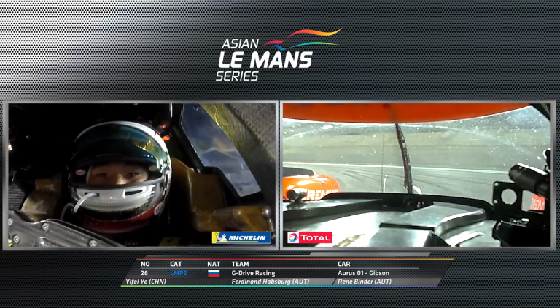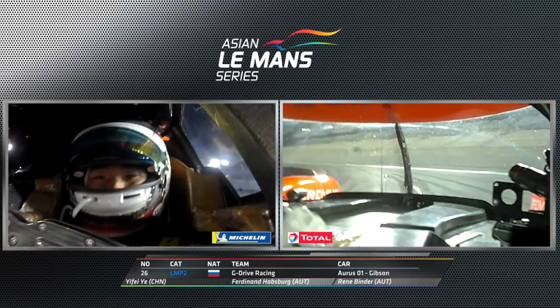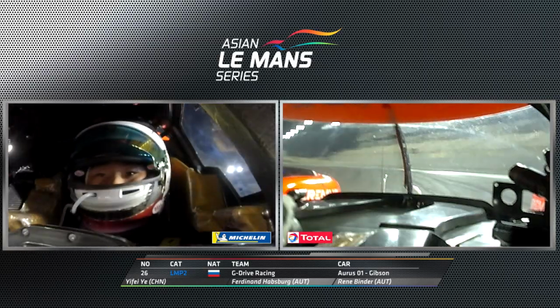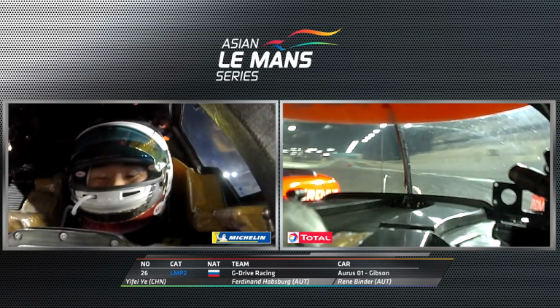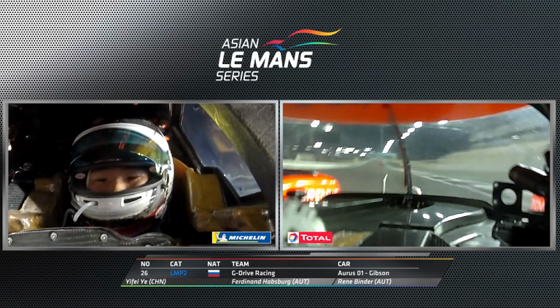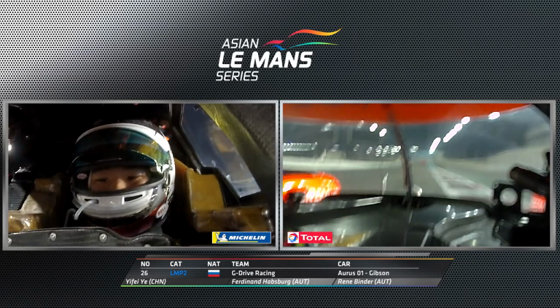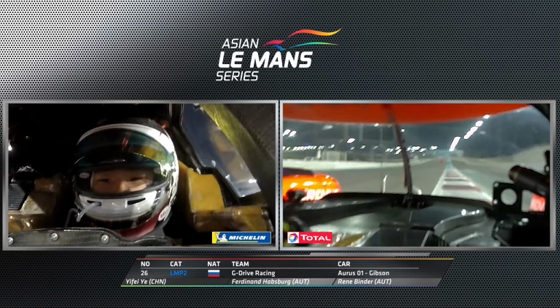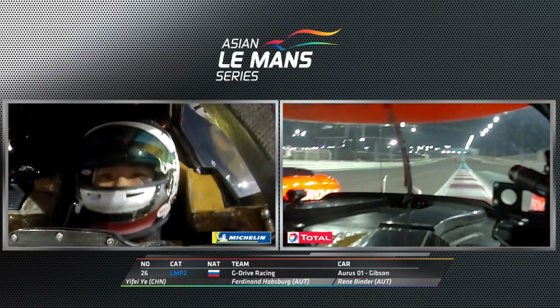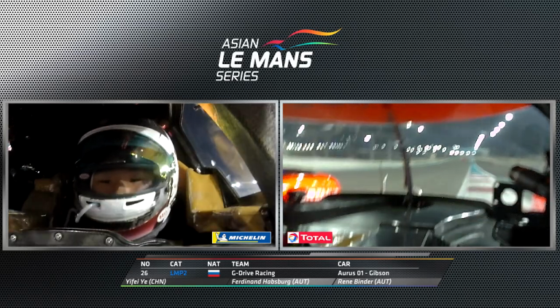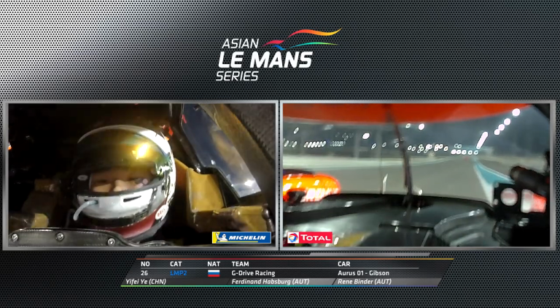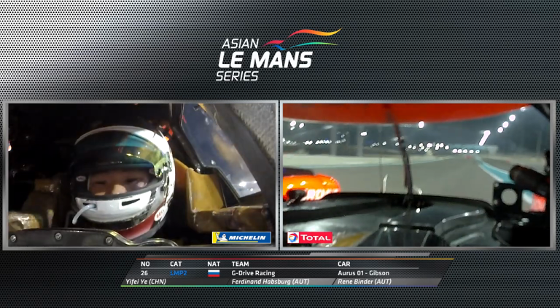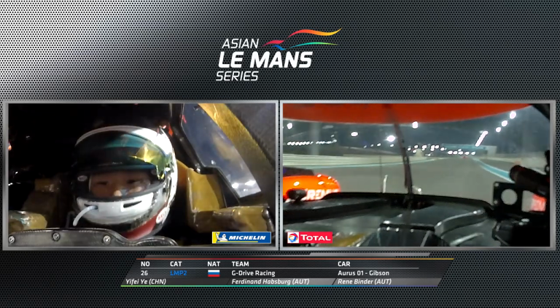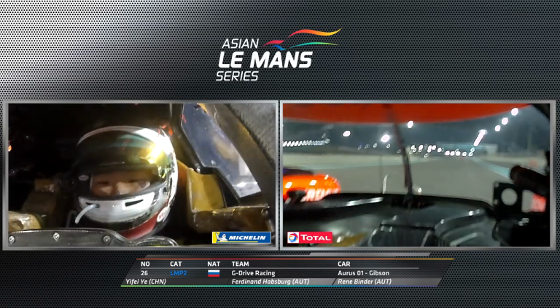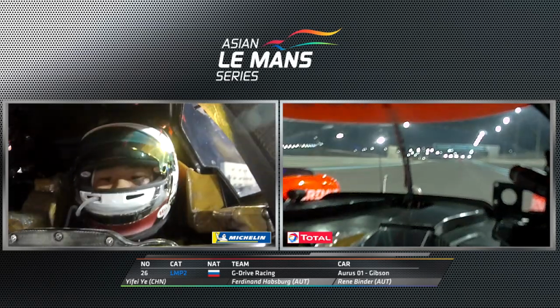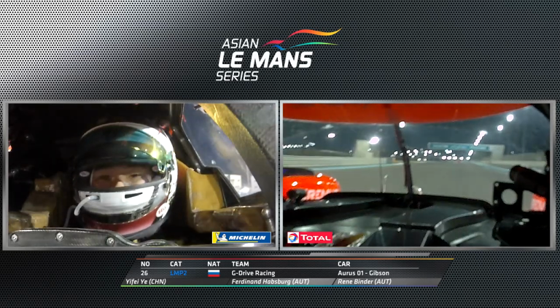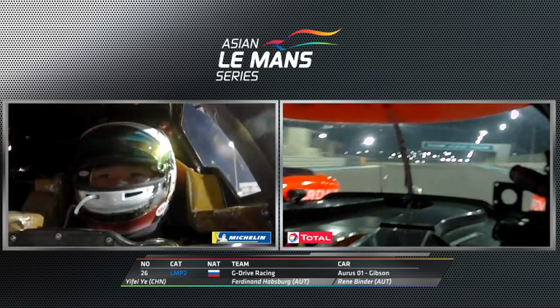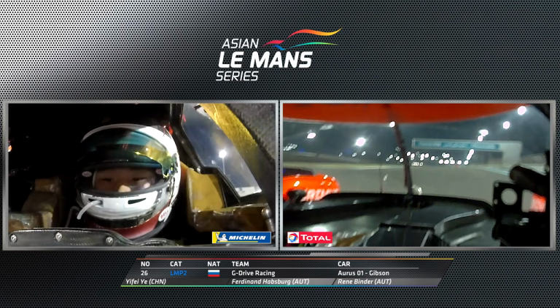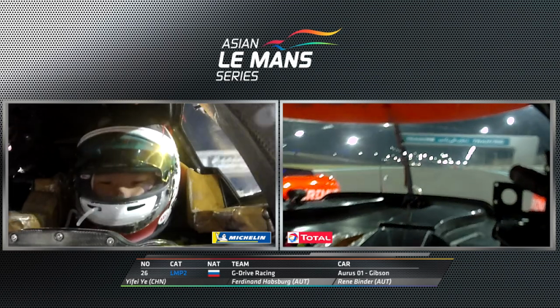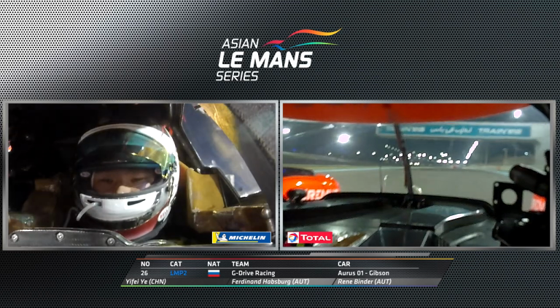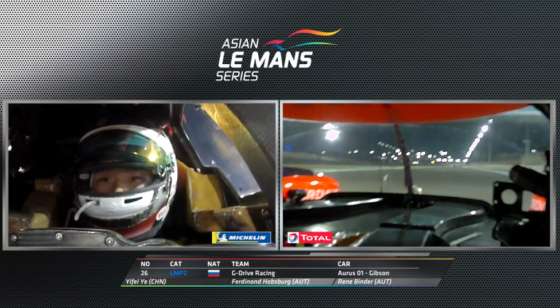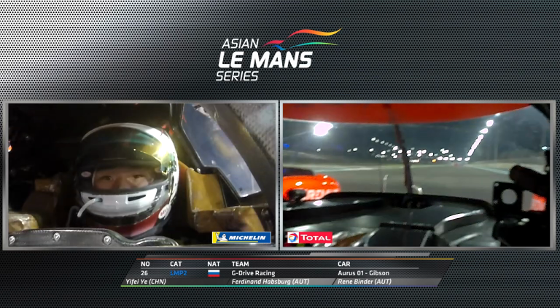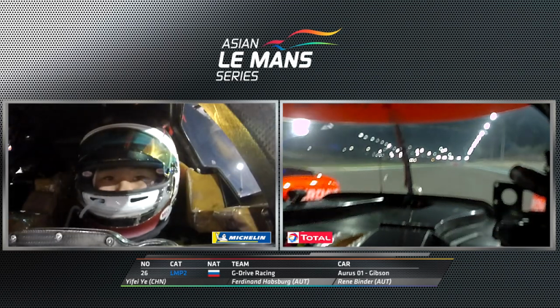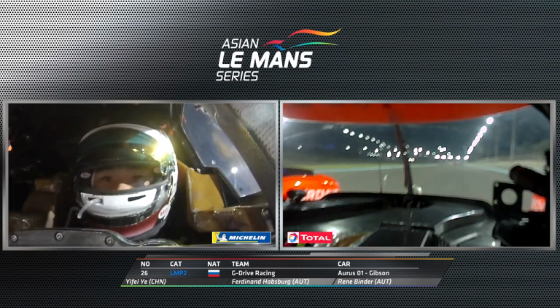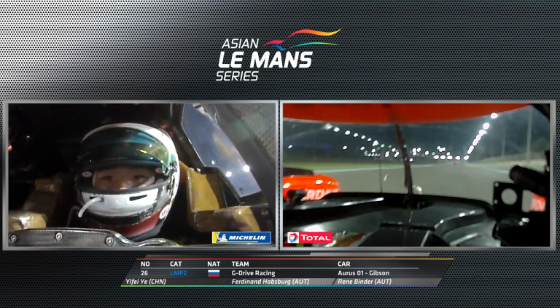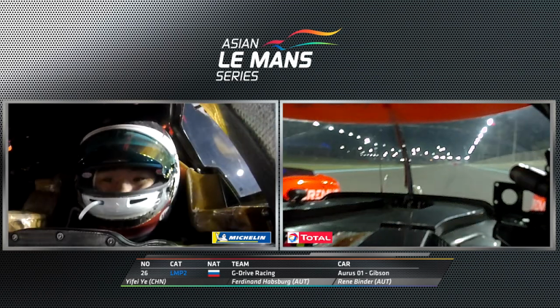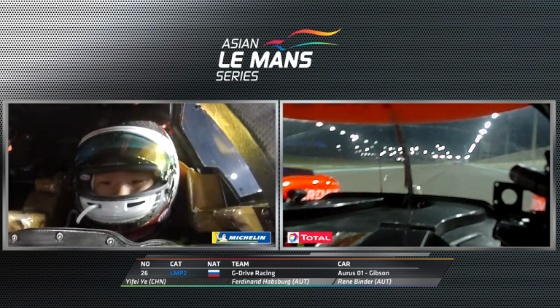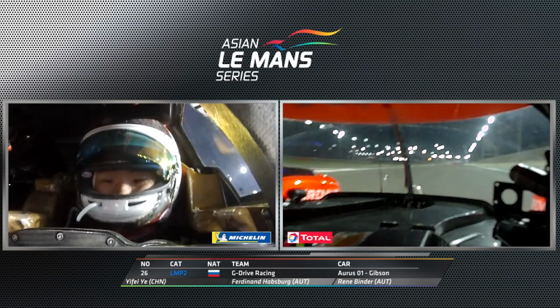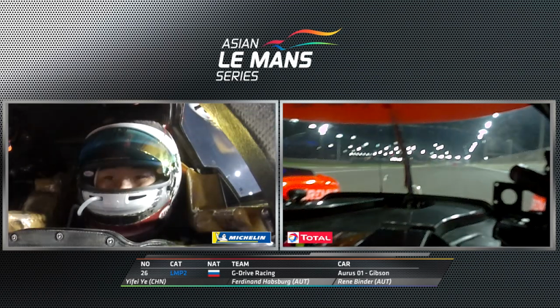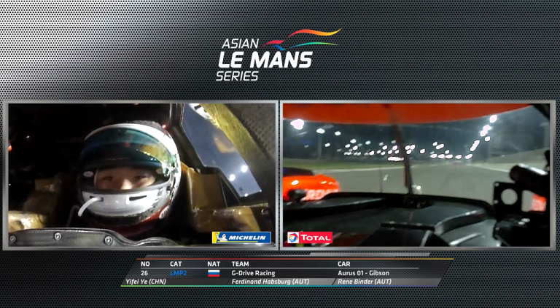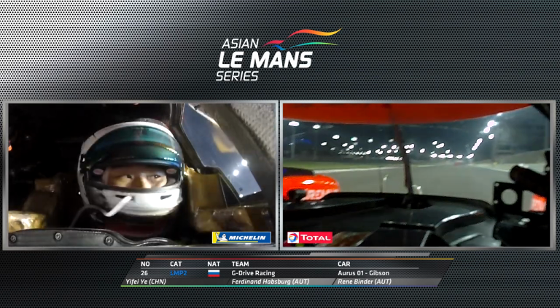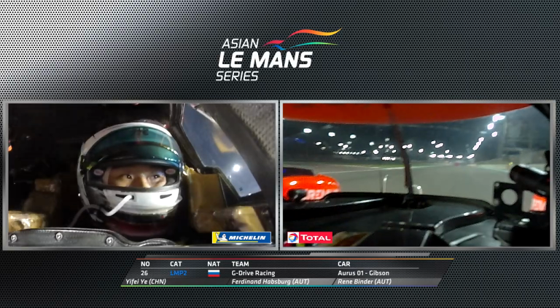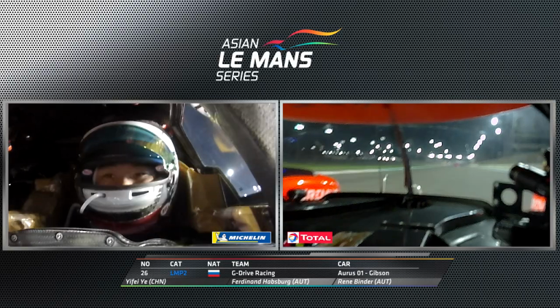A bit of a blind spot for these prototype cars to see the apex, and then all the way flat out at the exit. Coming to the fastest part of the track, reaching almost 300 kph.